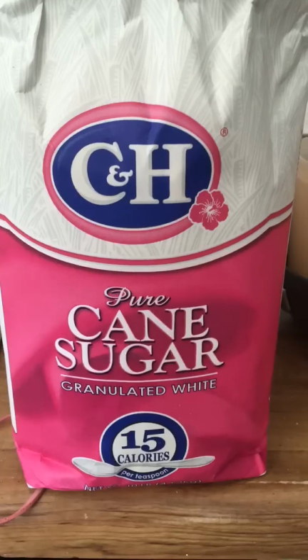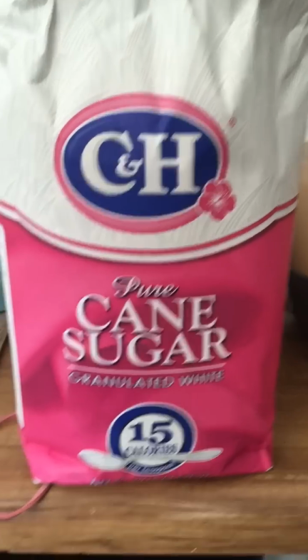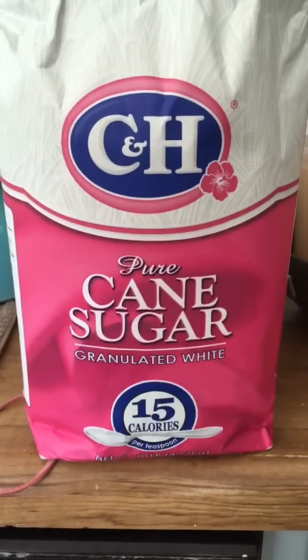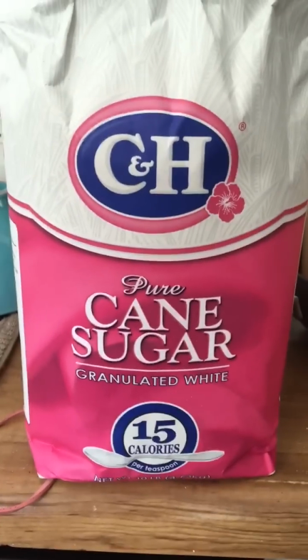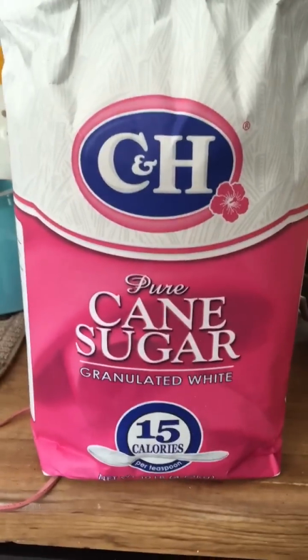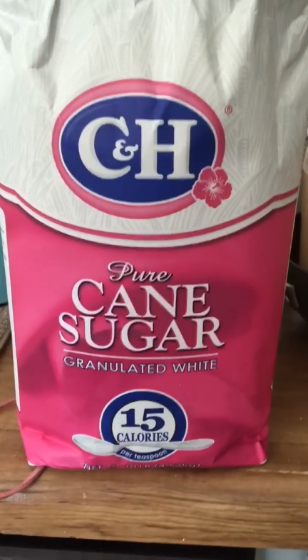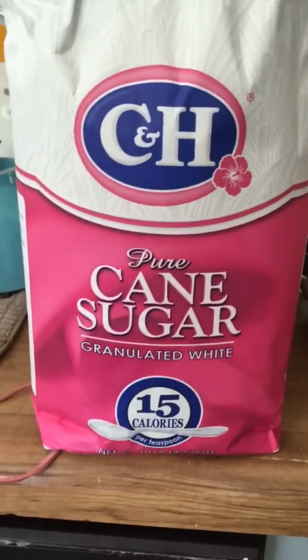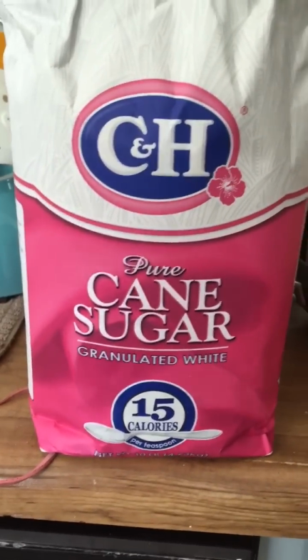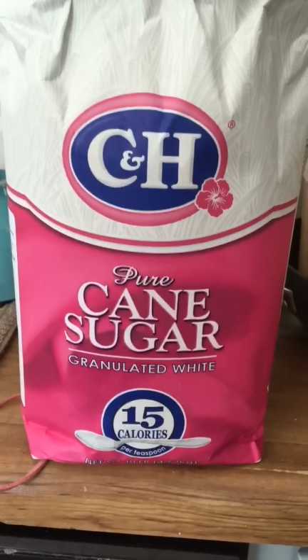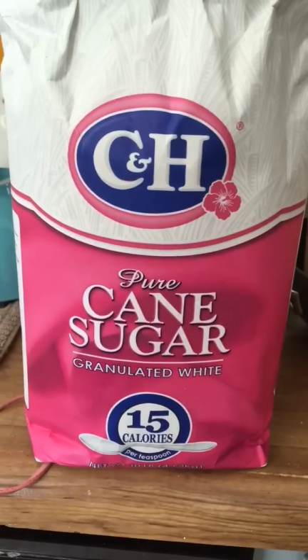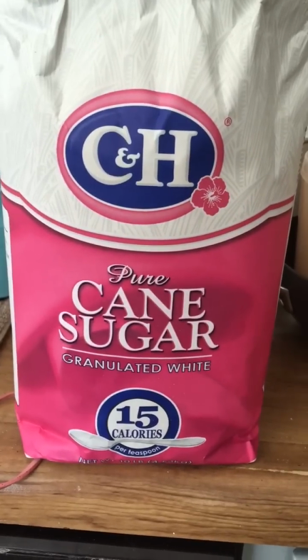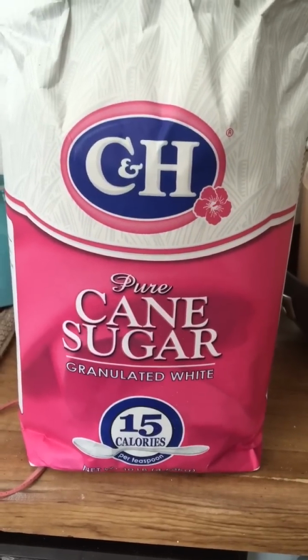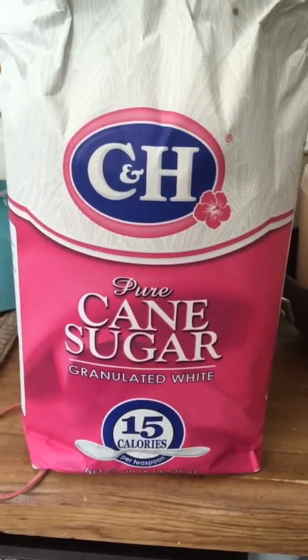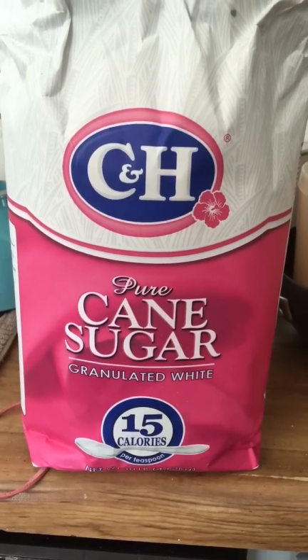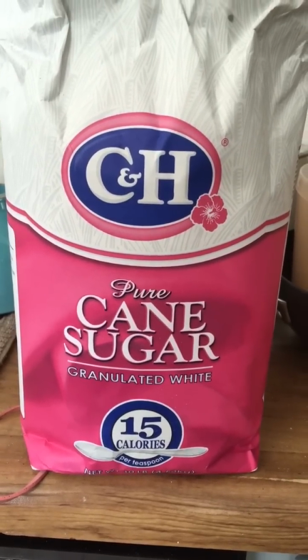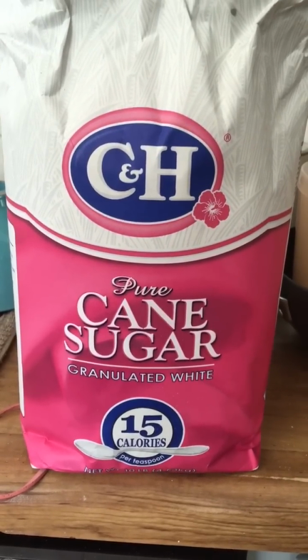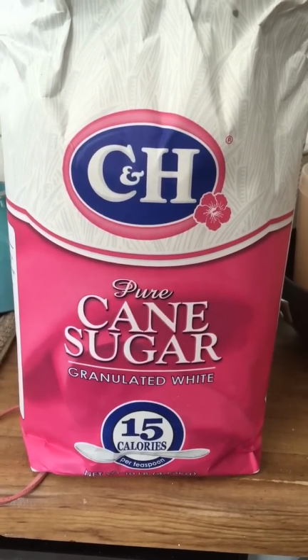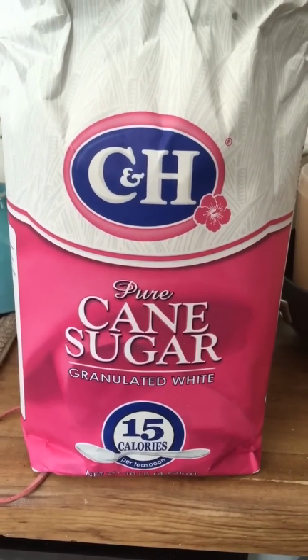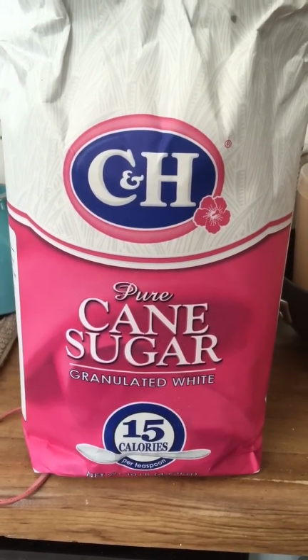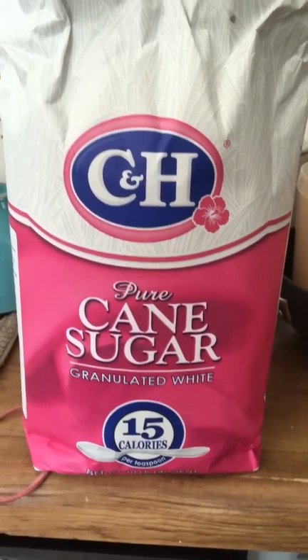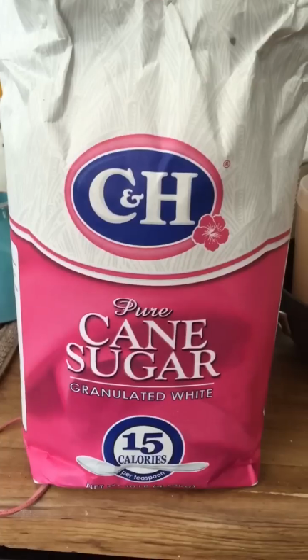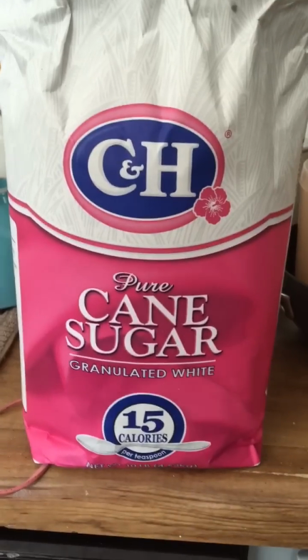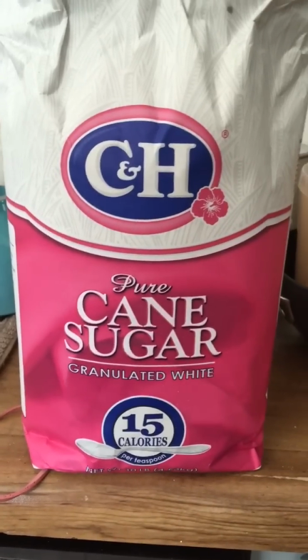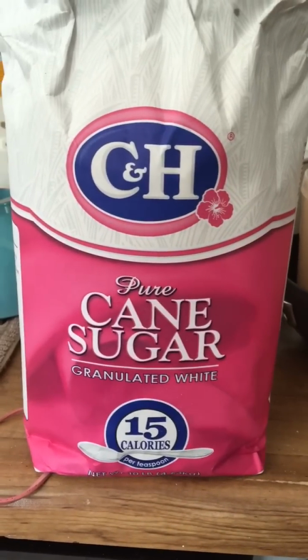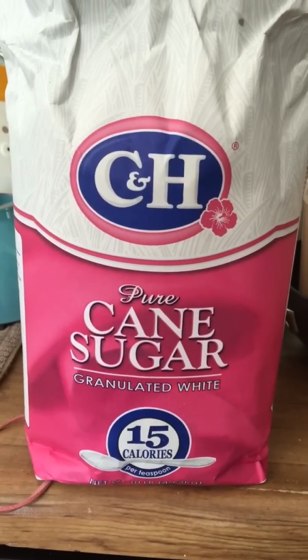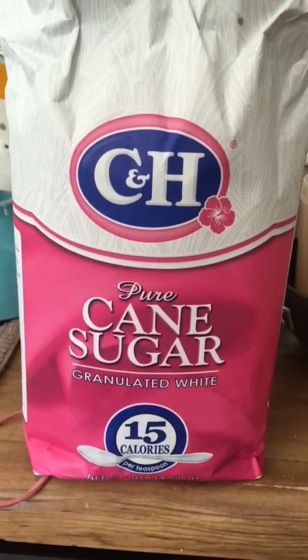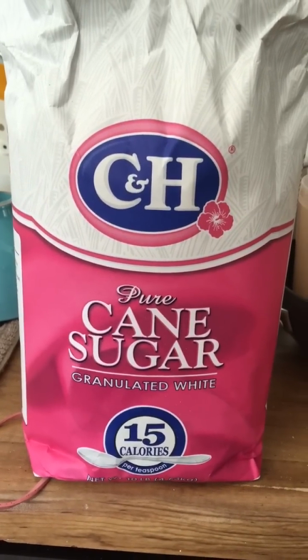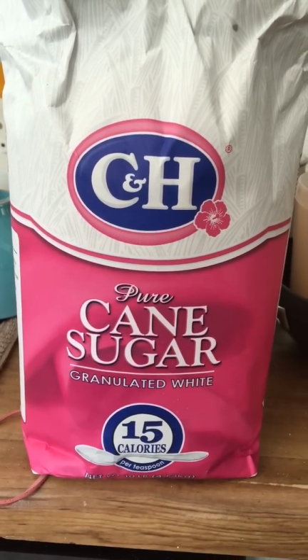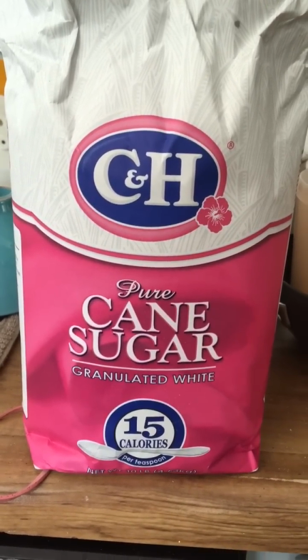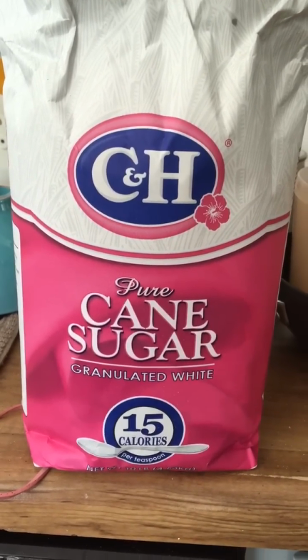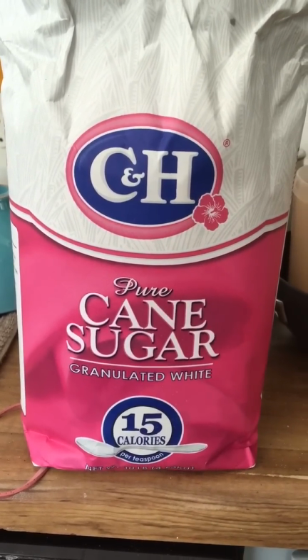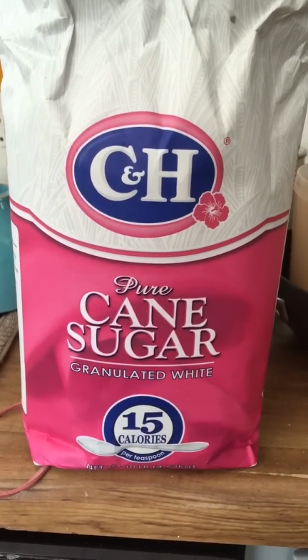Hello YouTubers and welcome back to my channel. I'm going to do a quick video on the concept of sweetening your soil. Now you might say to yourself, sweetening my soil — what does that mean?